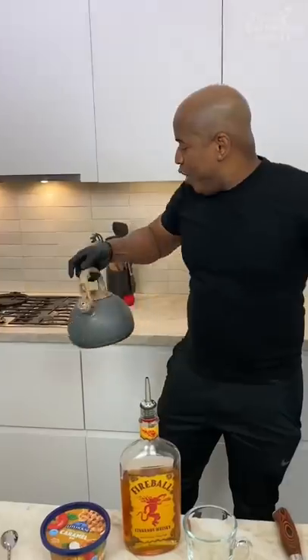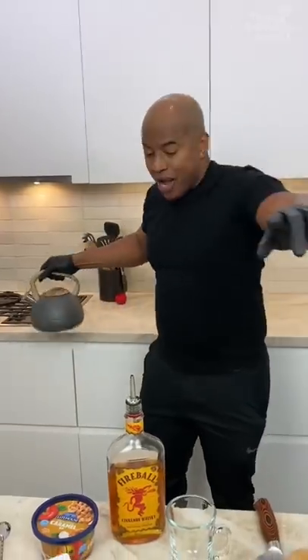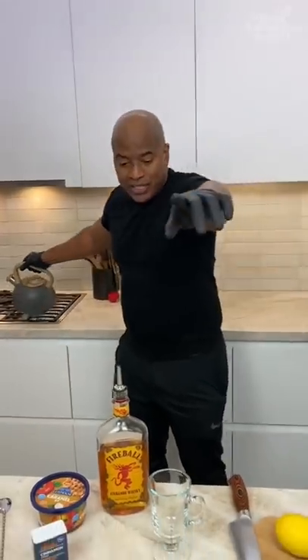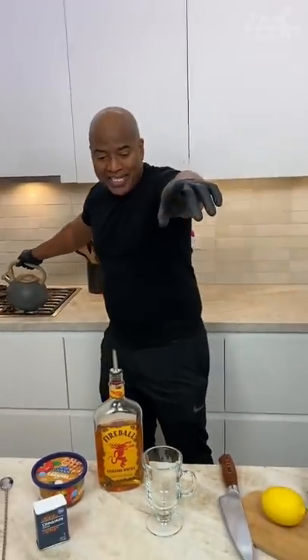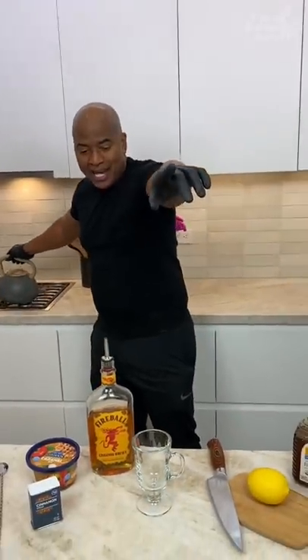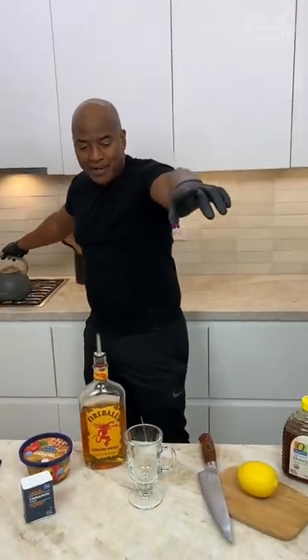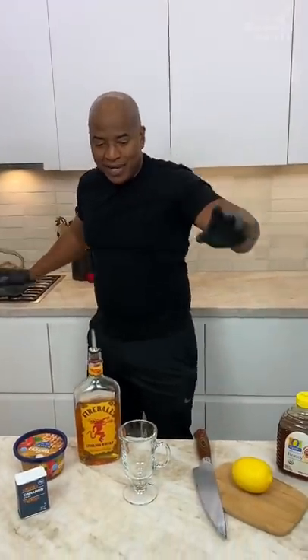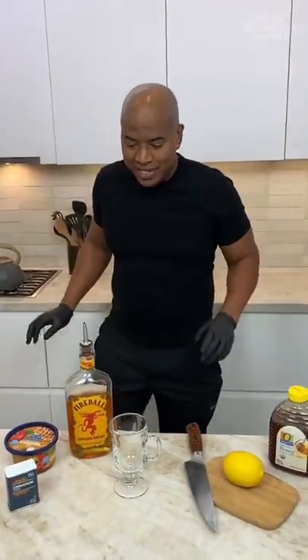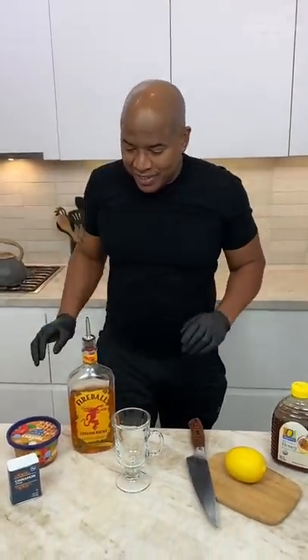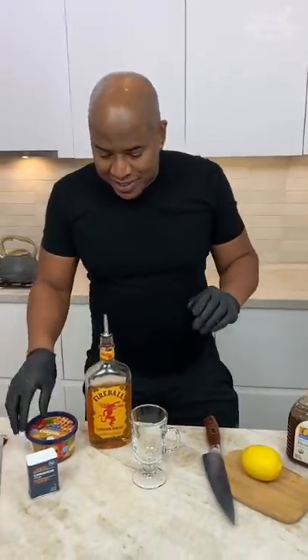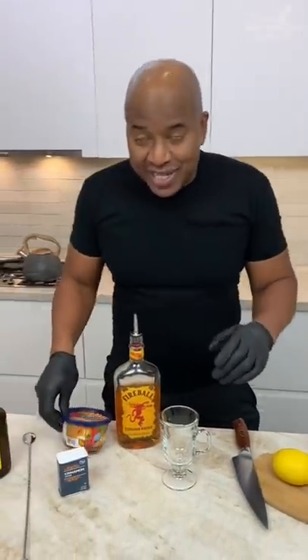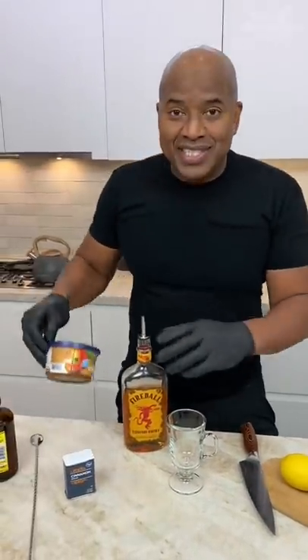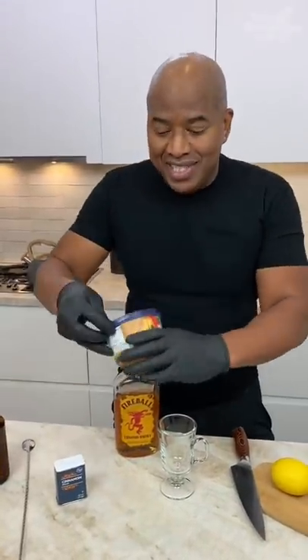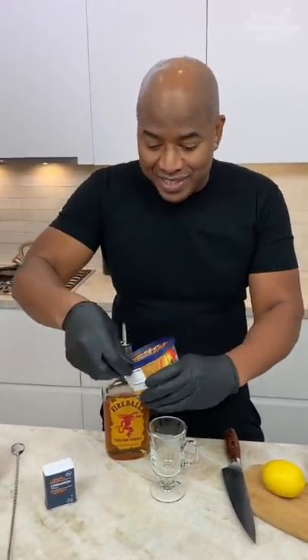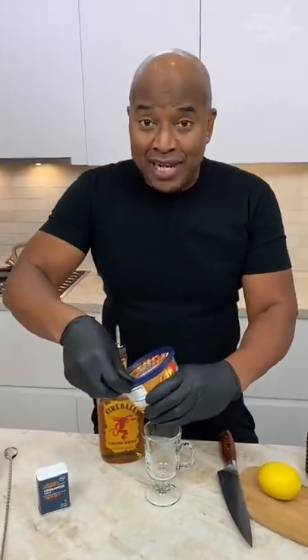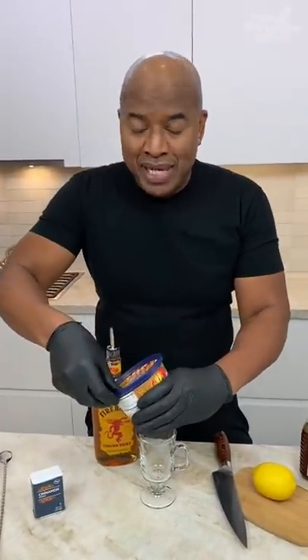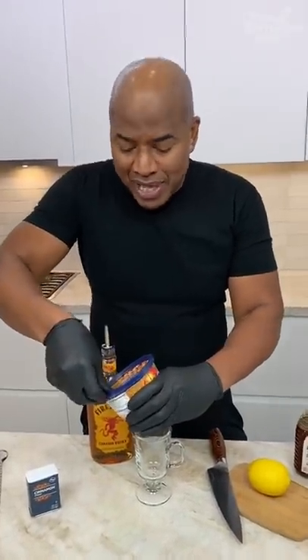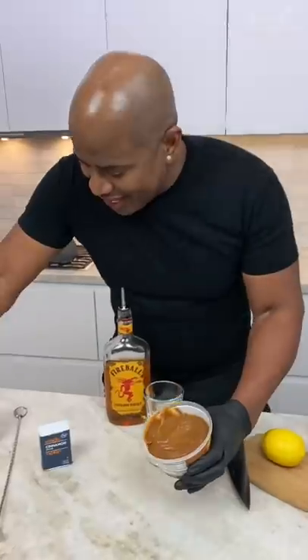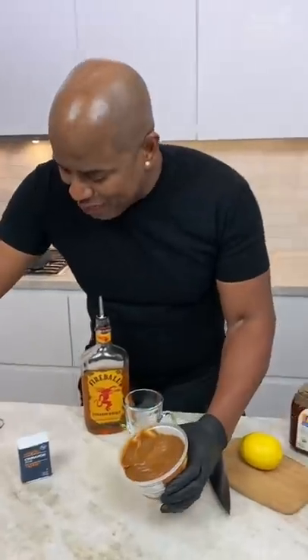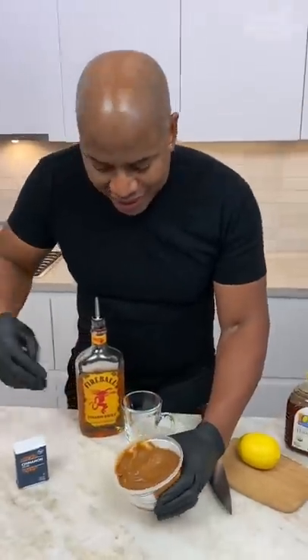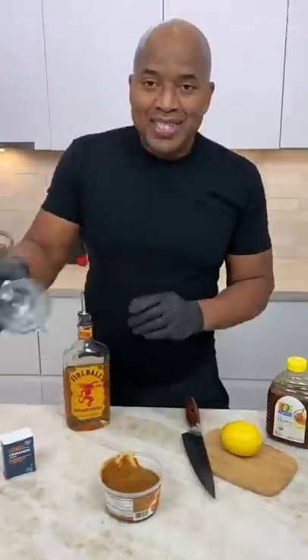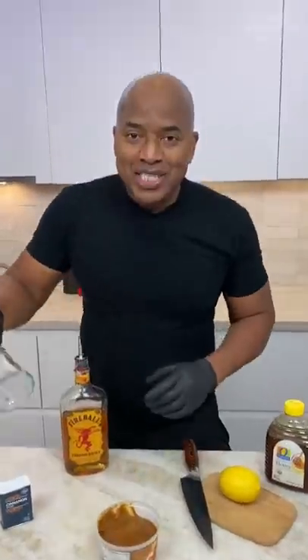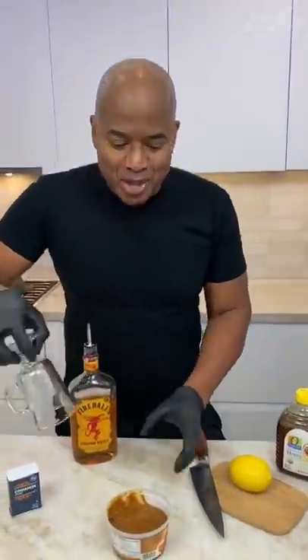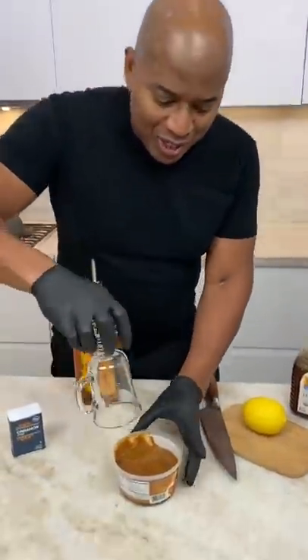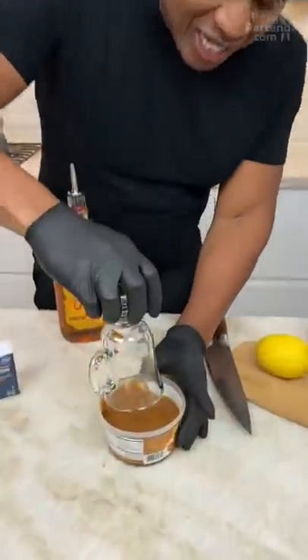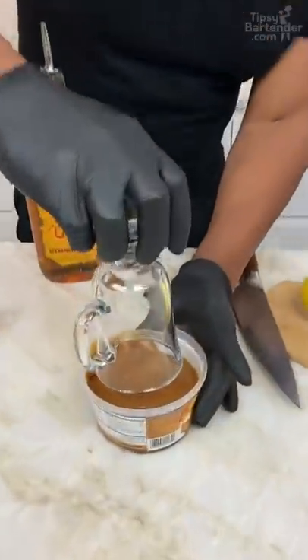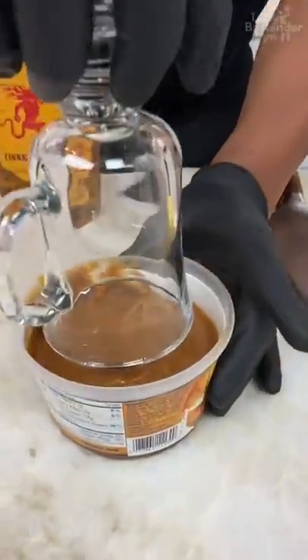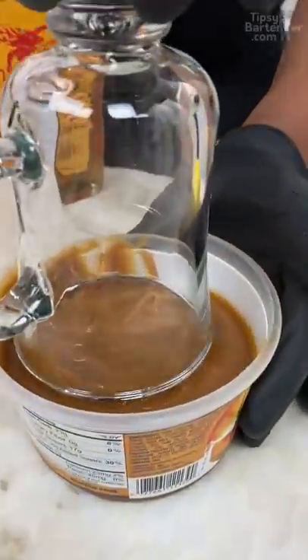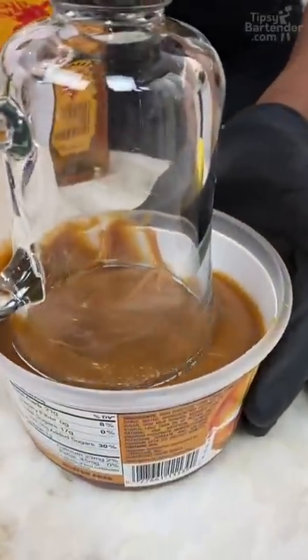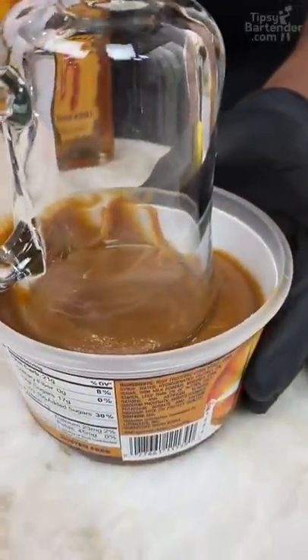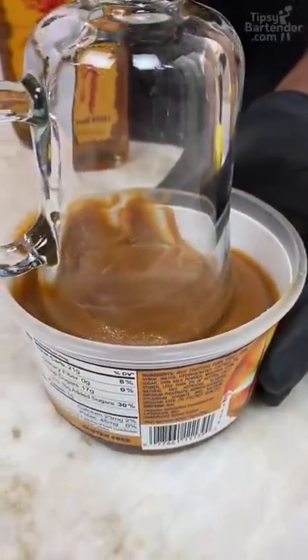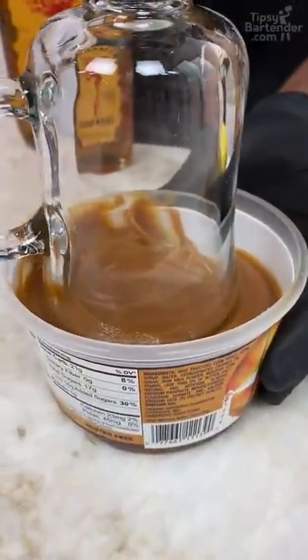Okay, hot toddy time. Now I know a lot of y'all out there are sick because it's that season or that pandemic. You need something to wash your little throat. A lot of y'all got a little sore throat, so we can stick this in some caramel.